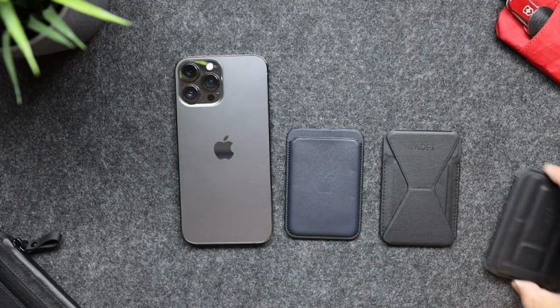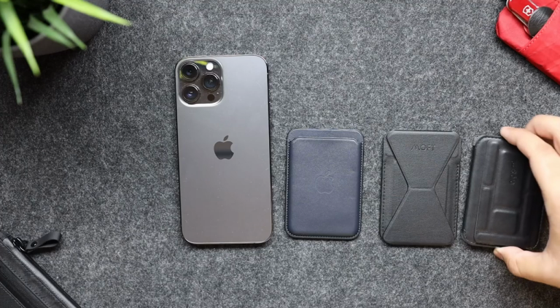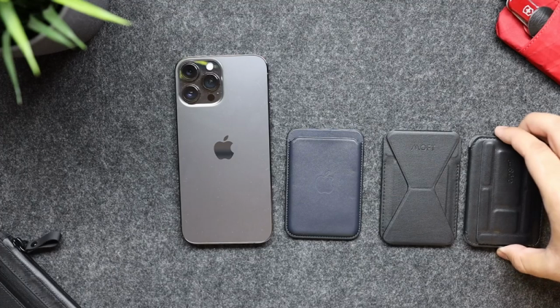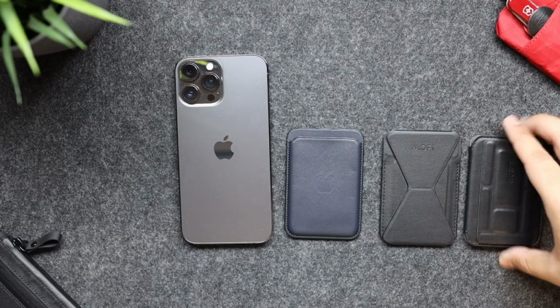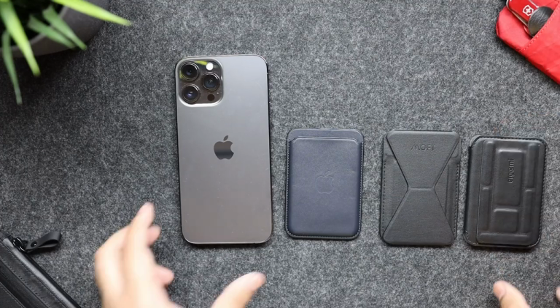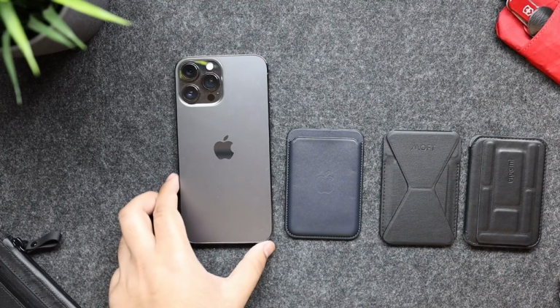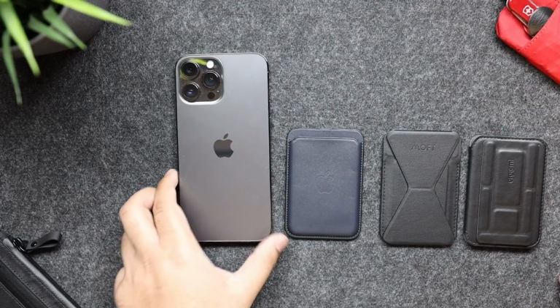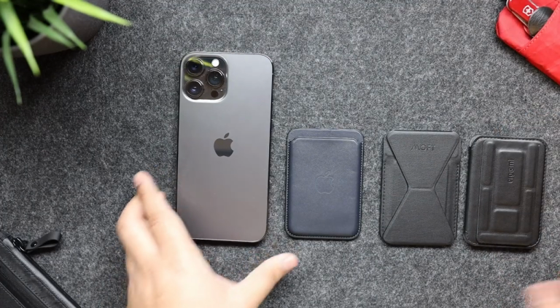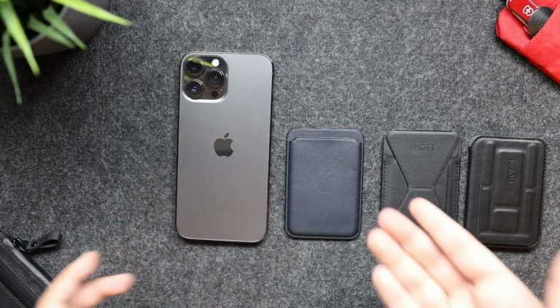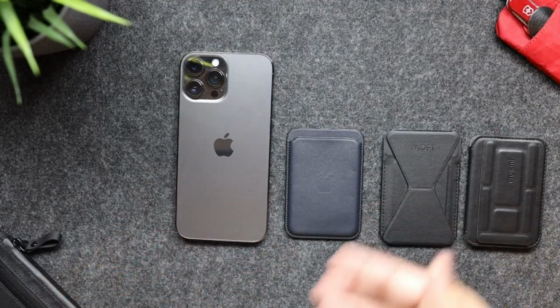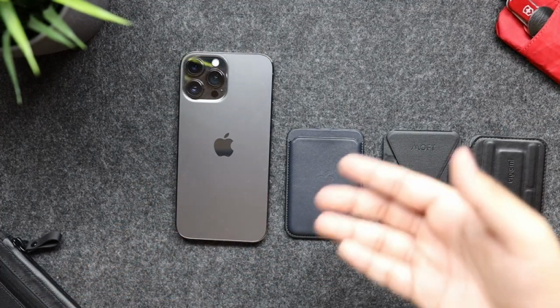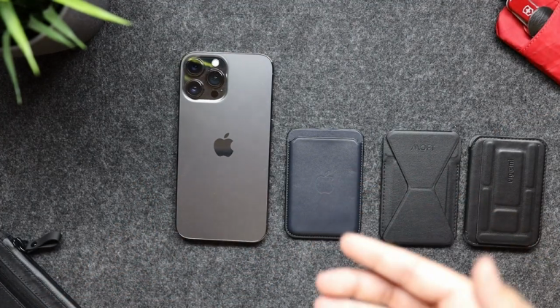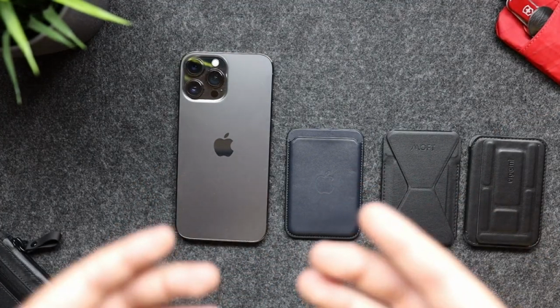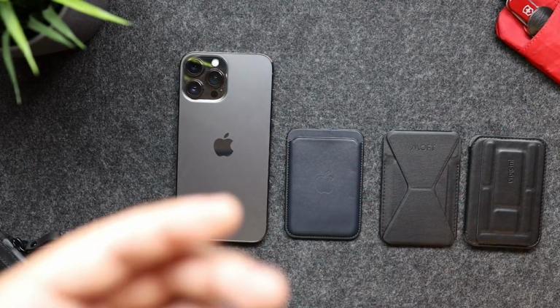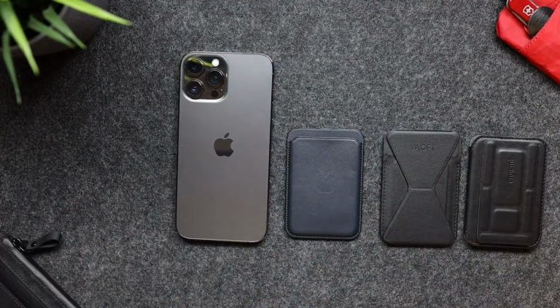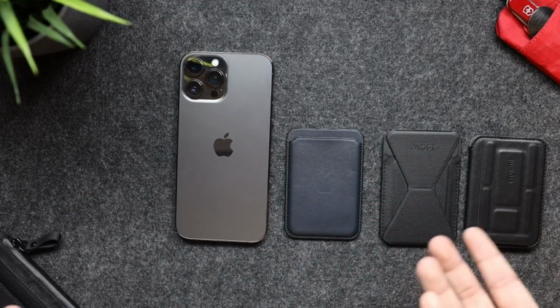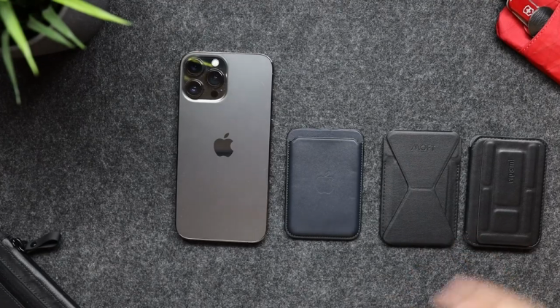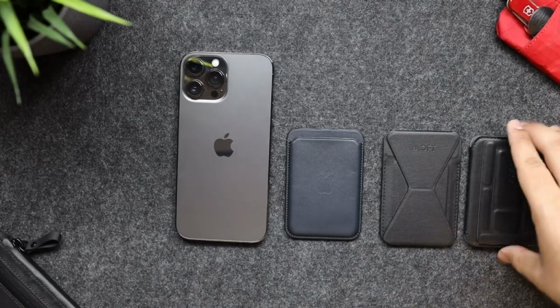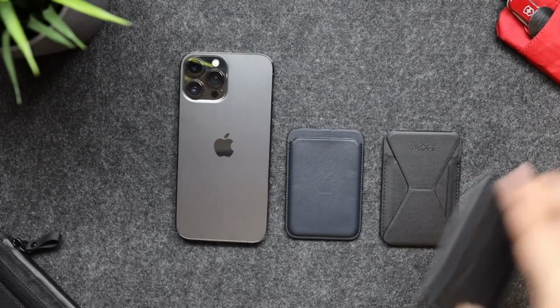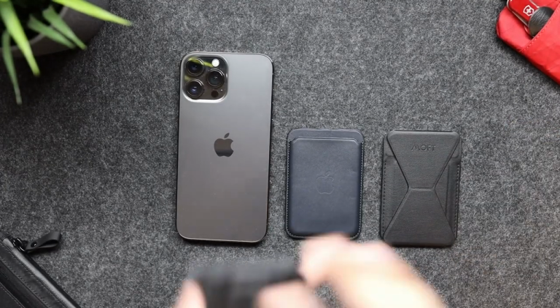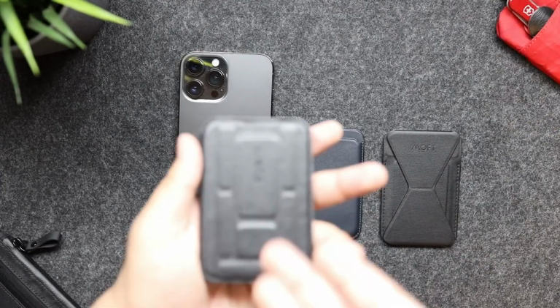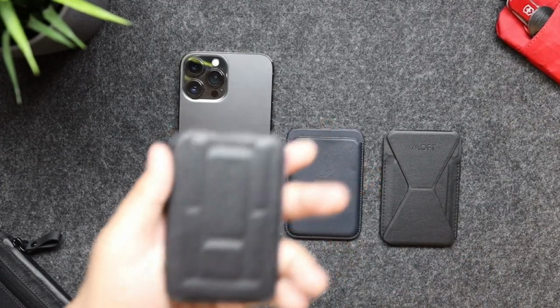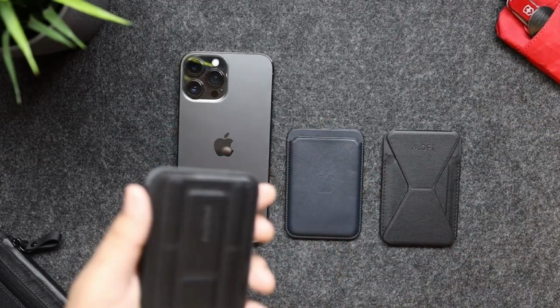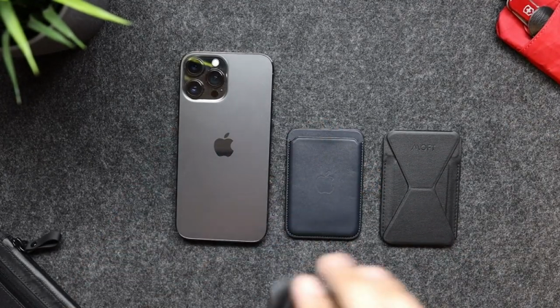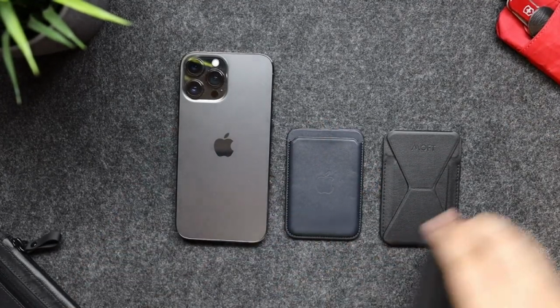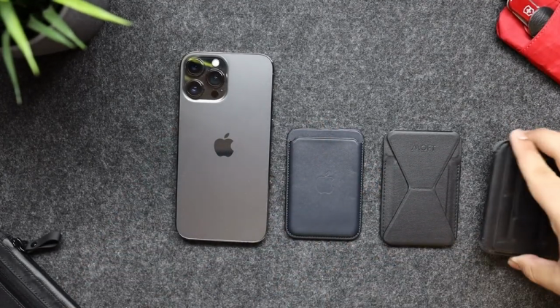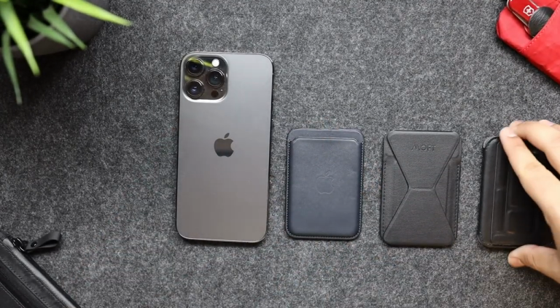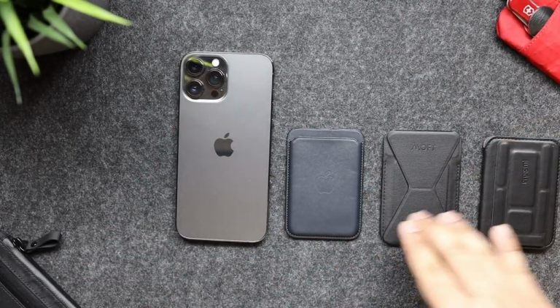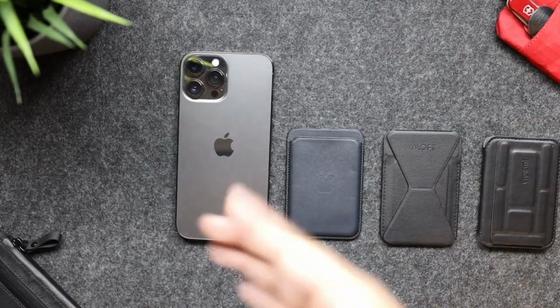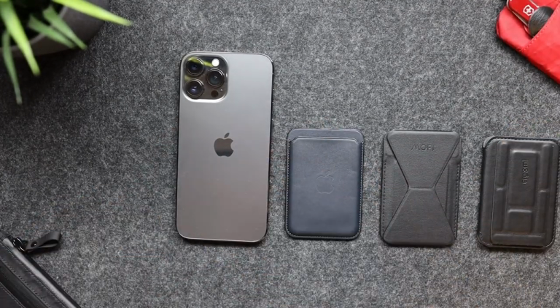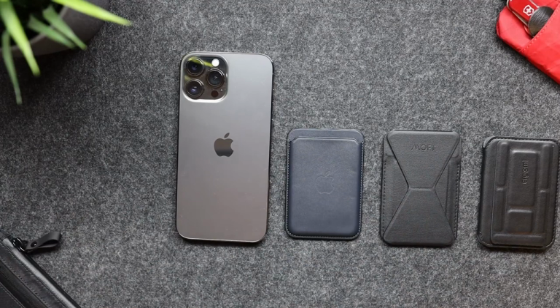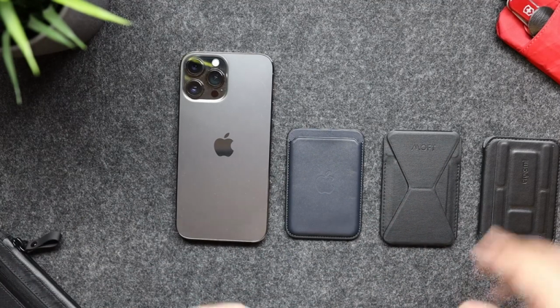There are so many MagSafe wallets to choose from, so you're not sure which one you should actually get. I want to tell you guys my honest opinion. First of all, this is the one you should get — I'll tell you why in a second, but I just want to show you guys something first.